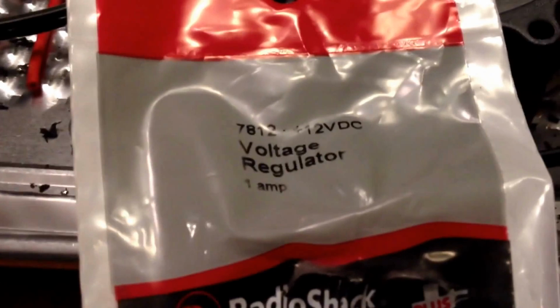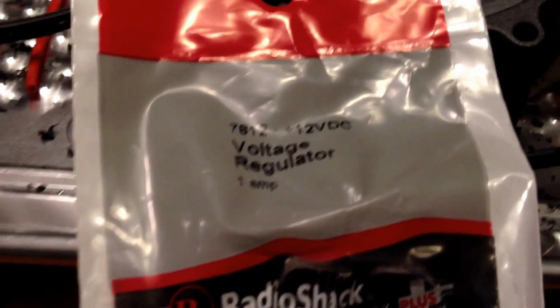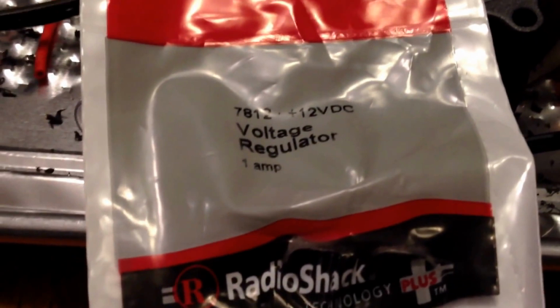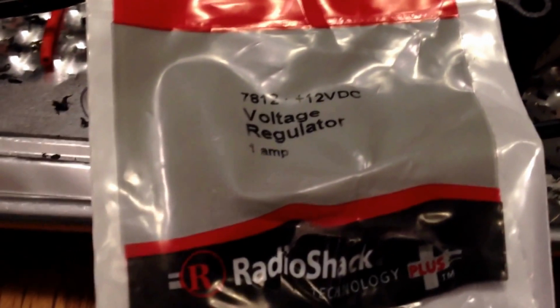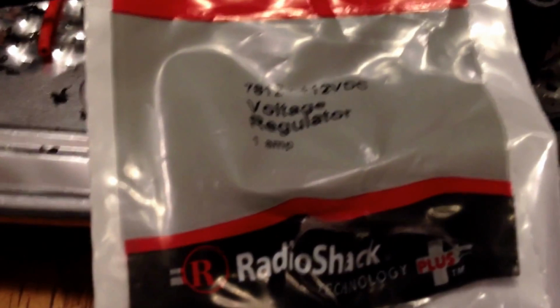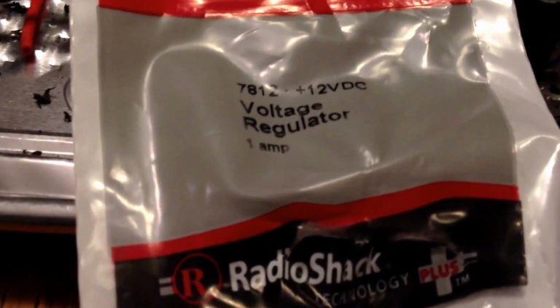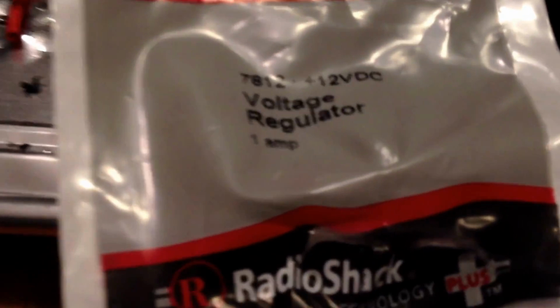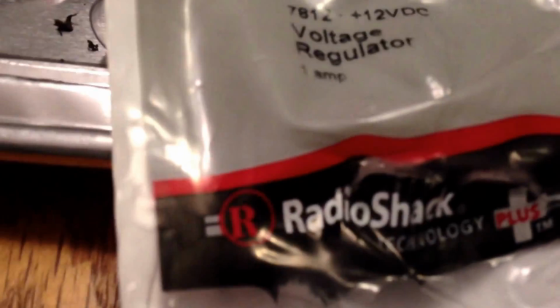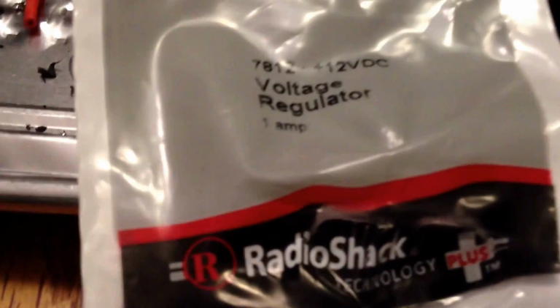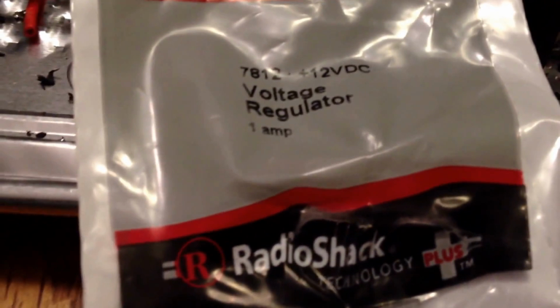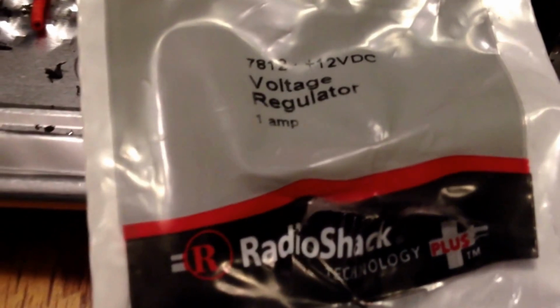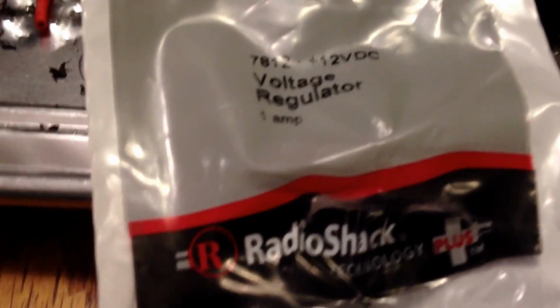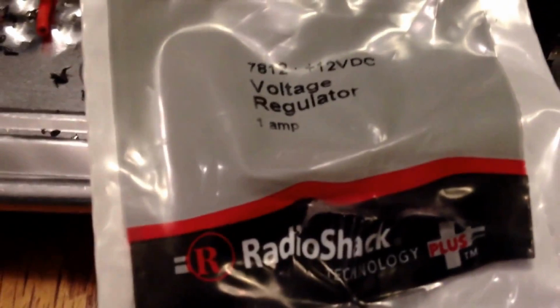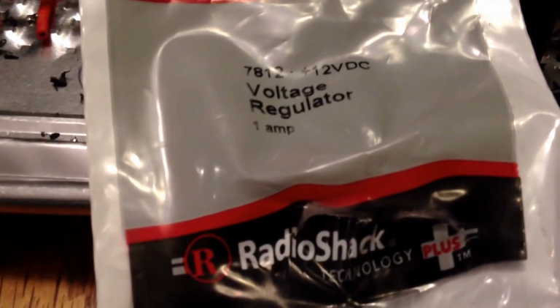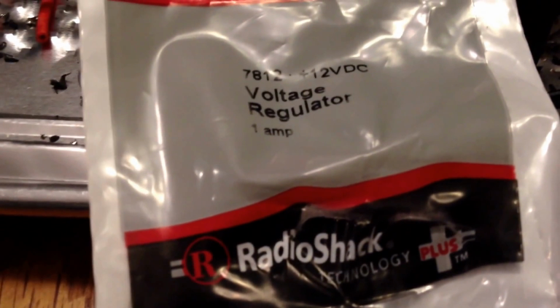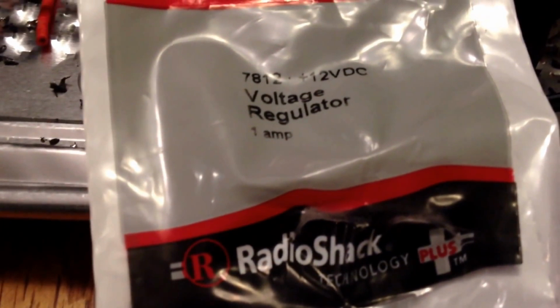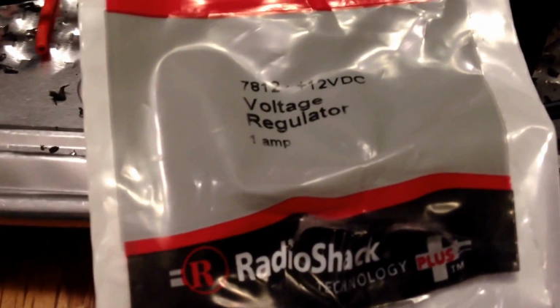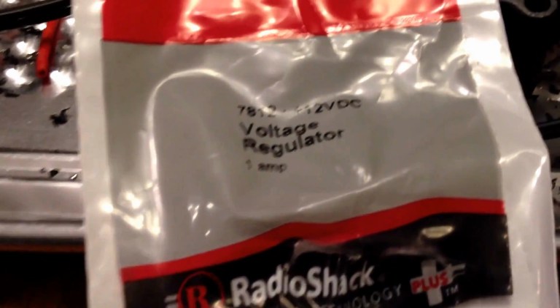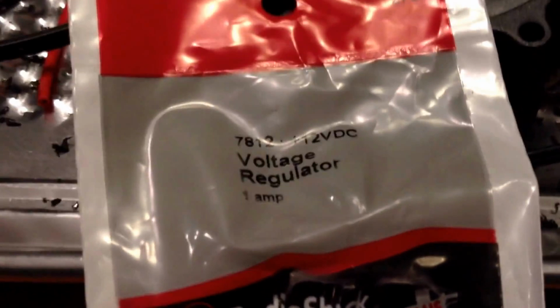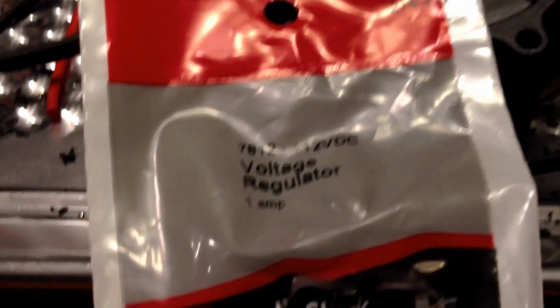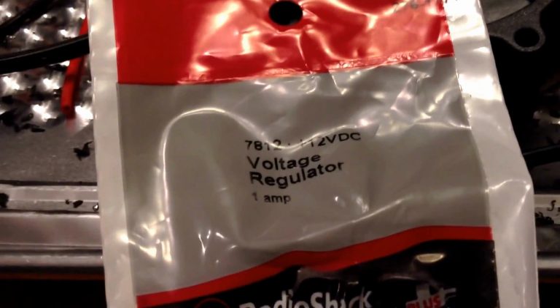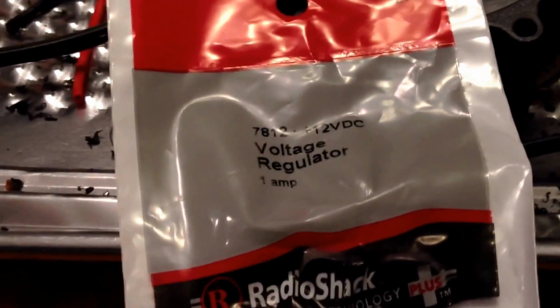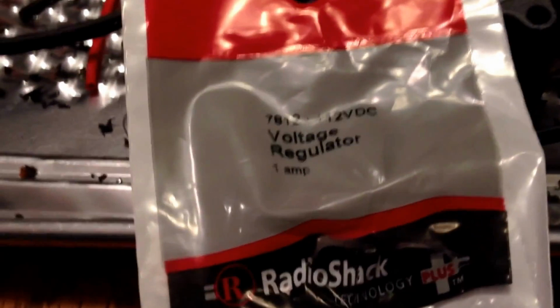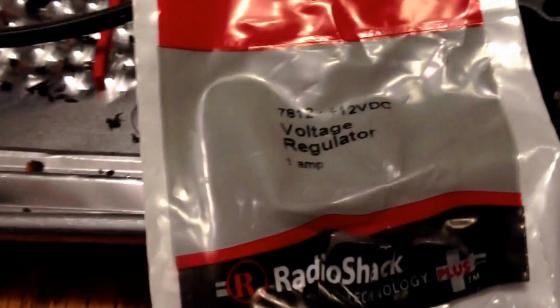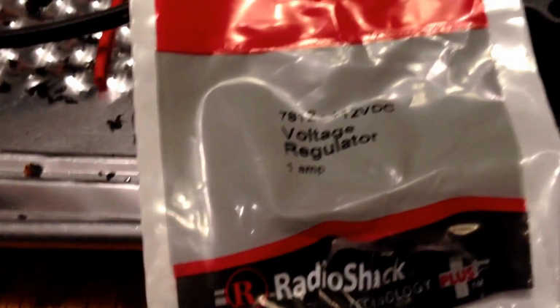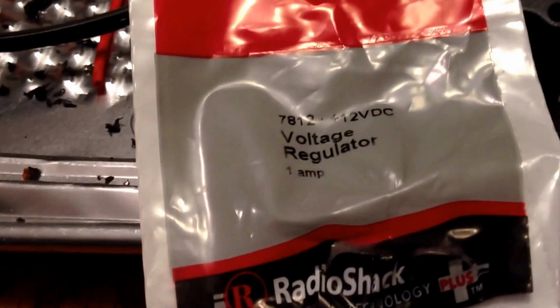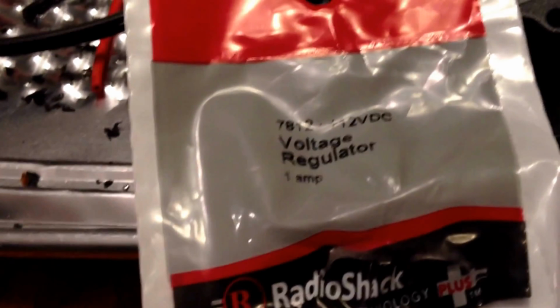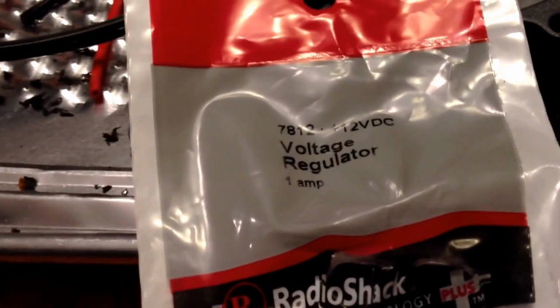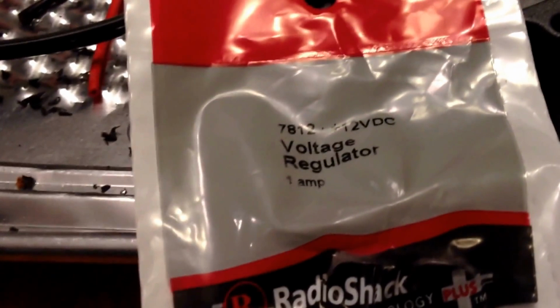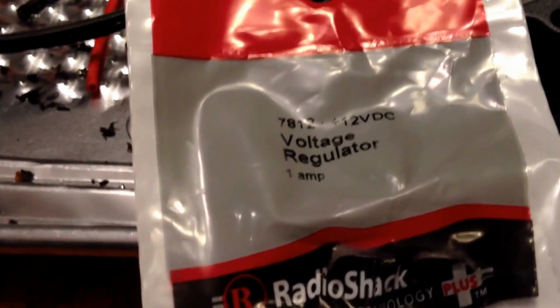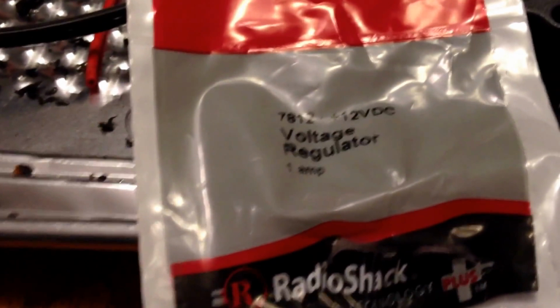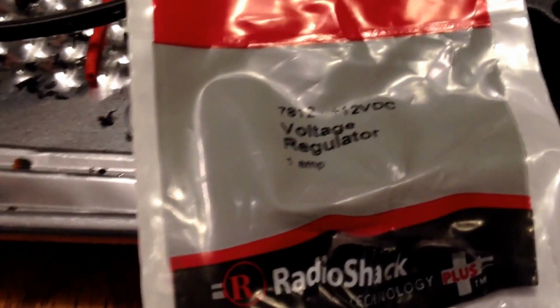So the total amp draw would be 1 amp on whatever you're running. I'm just running small PC fans — I wanted to try to get closer to what the fans were rated at, which is 12 volts. Plus a lot of other things run on 12 volts.